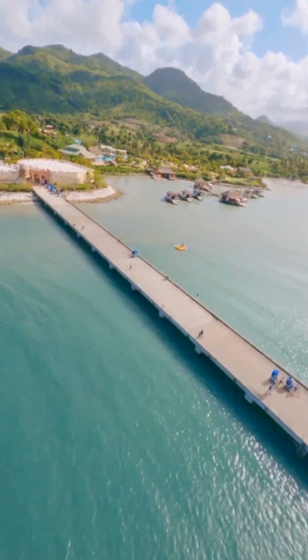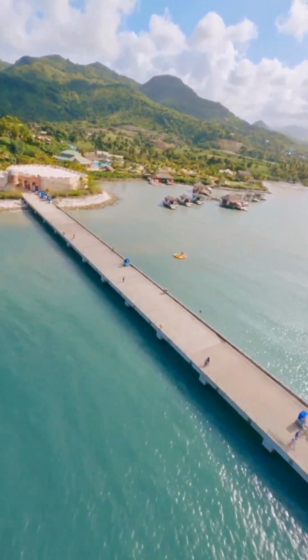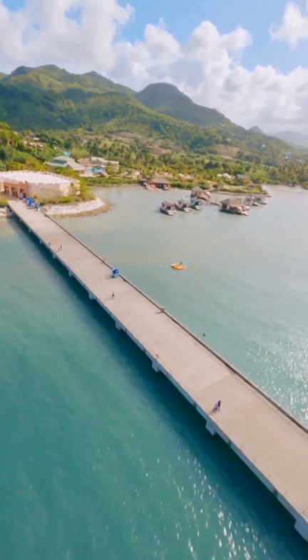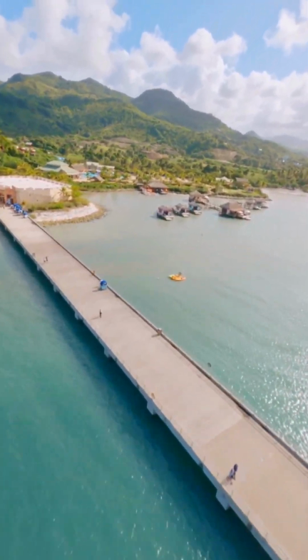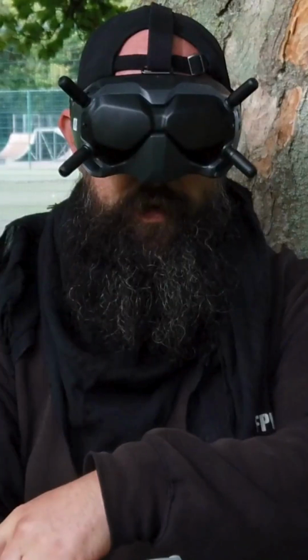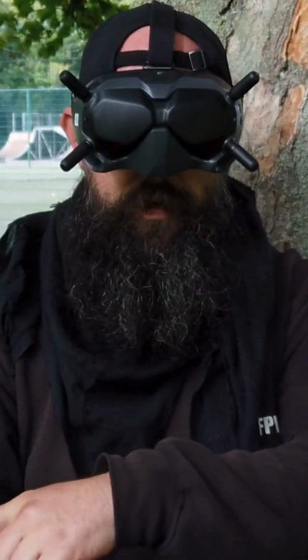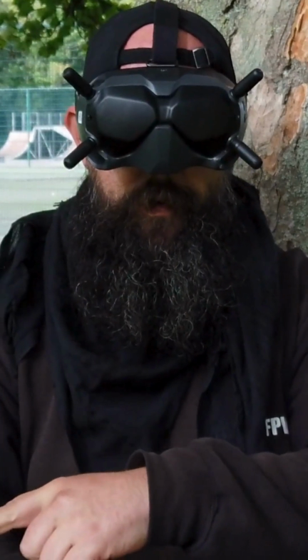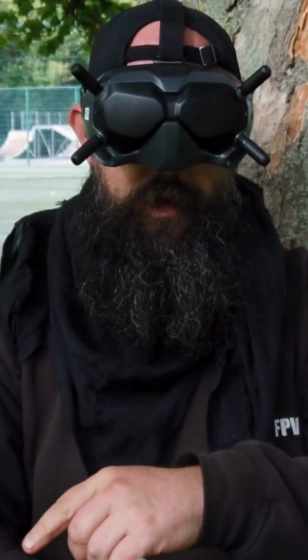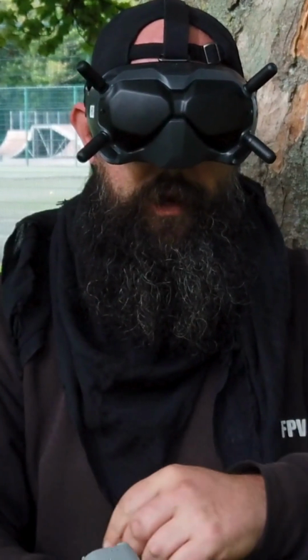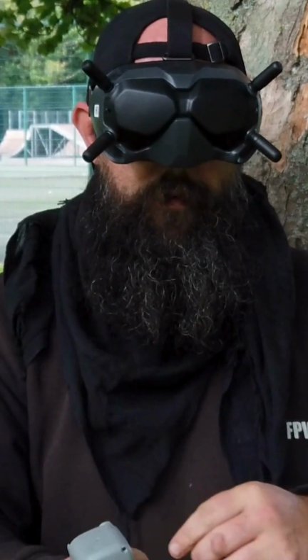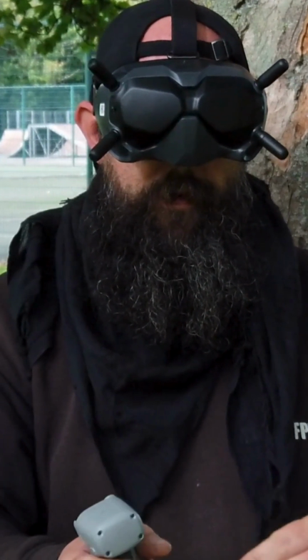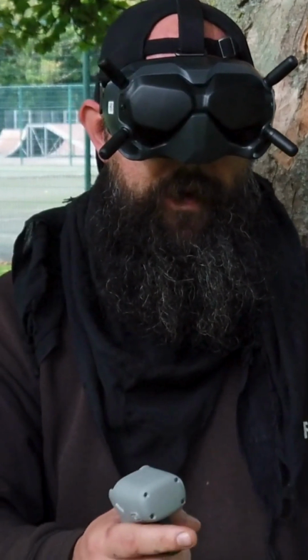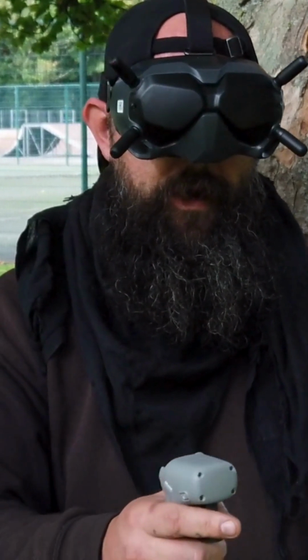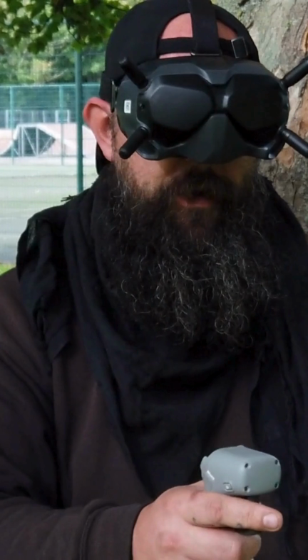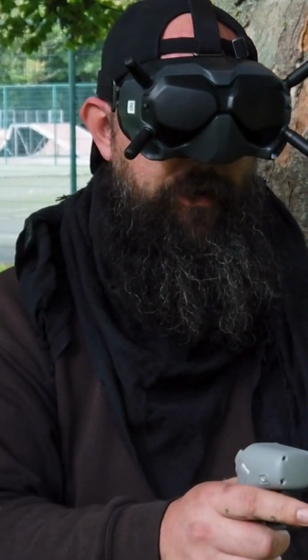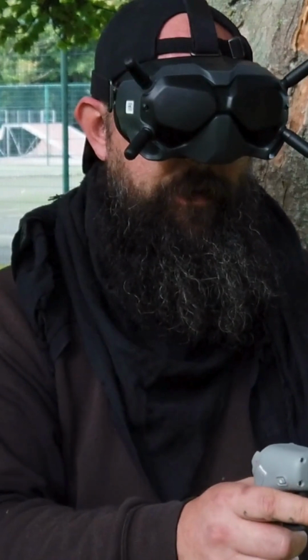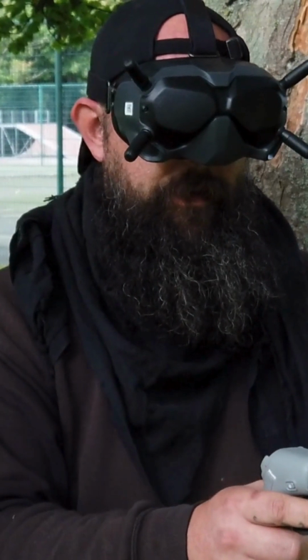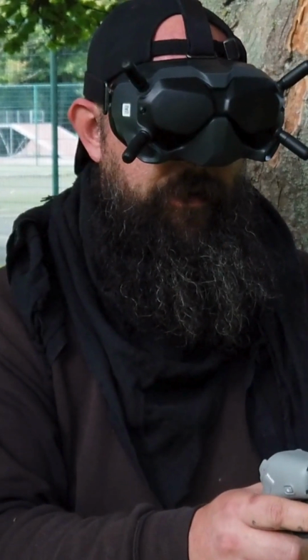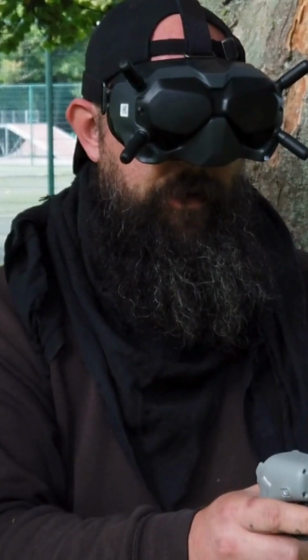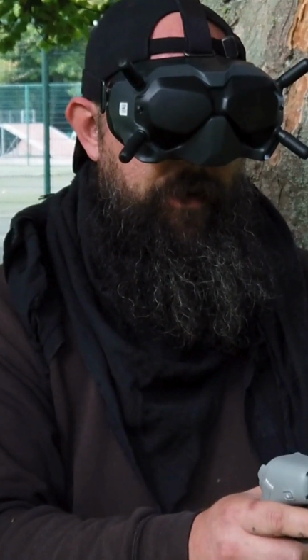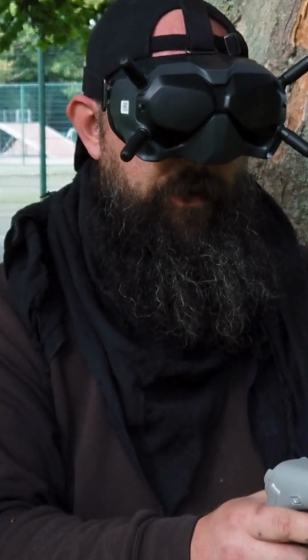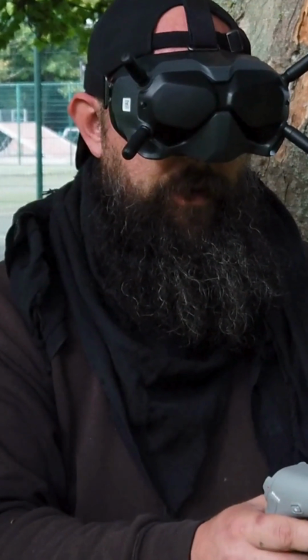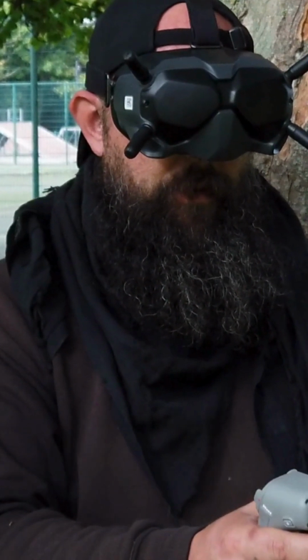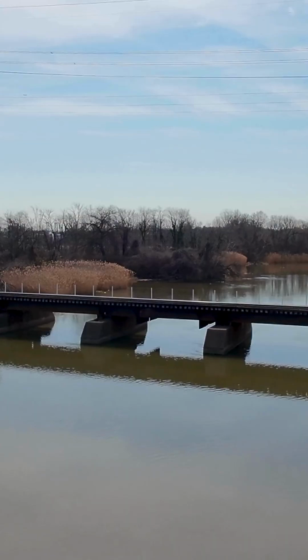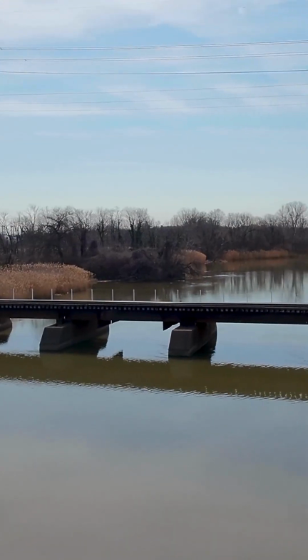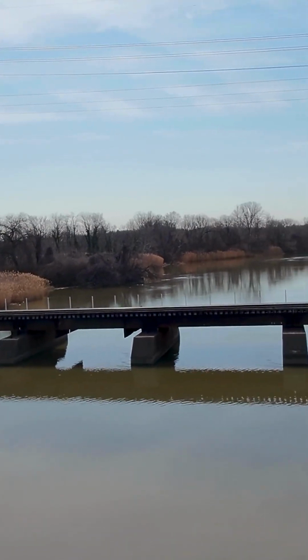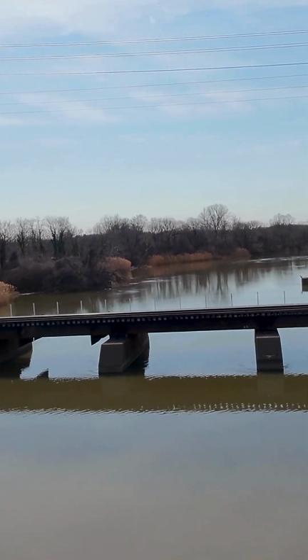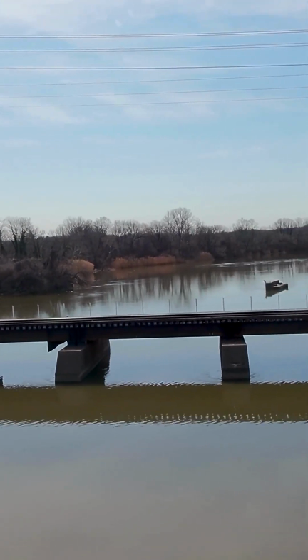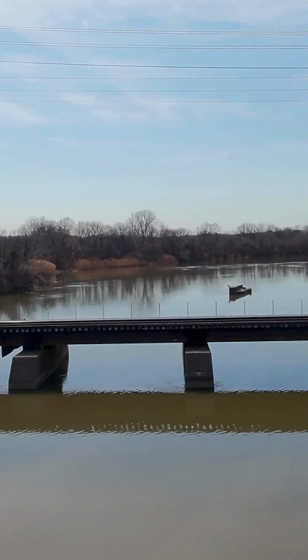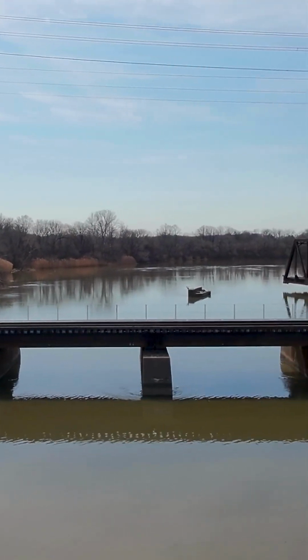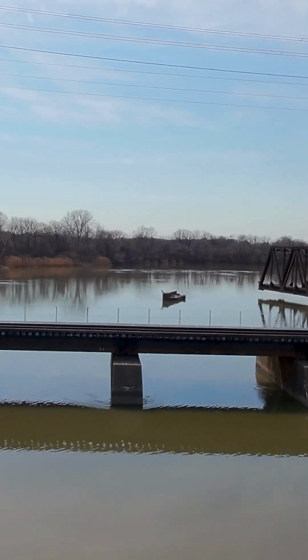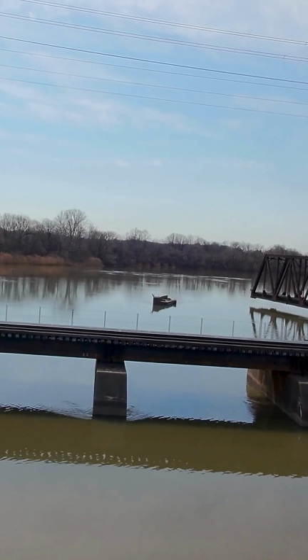FPV drones are usually manual or semi-manual, giving pilots full control. That means you can pull off flips, tight turns, and split-second moves that regular drones can't.